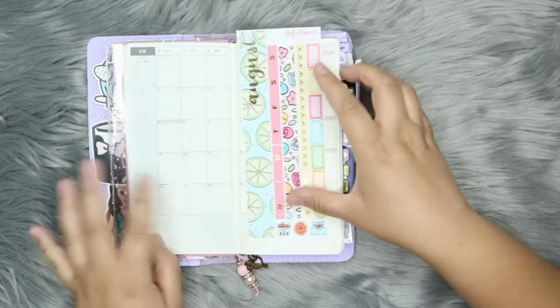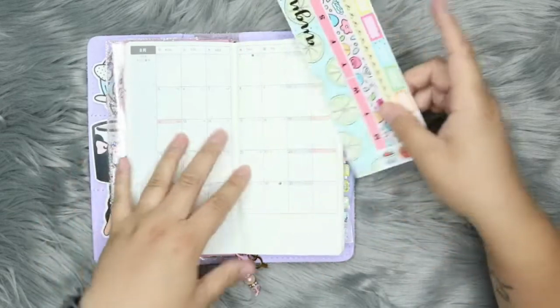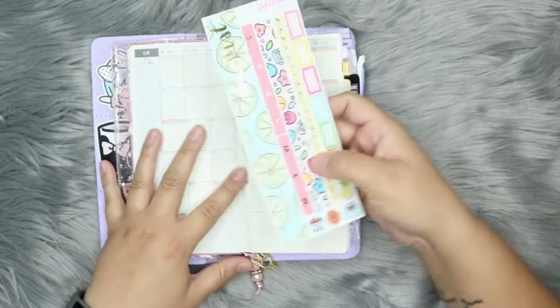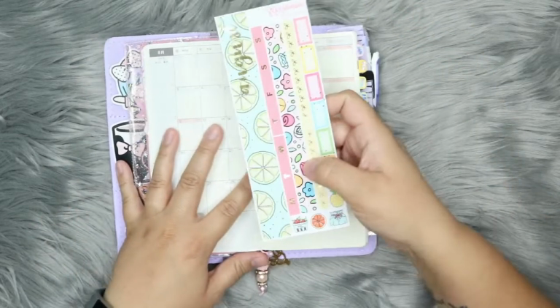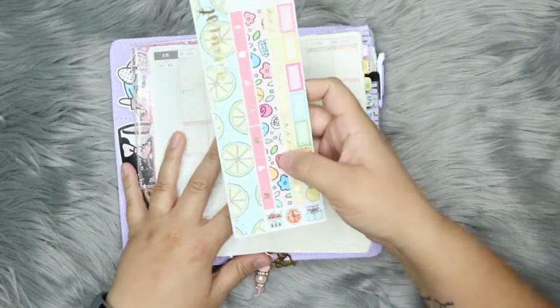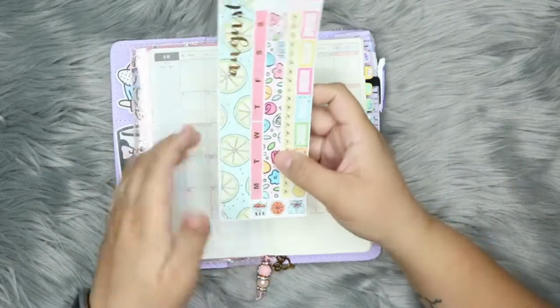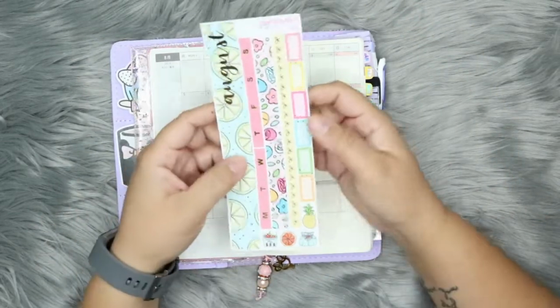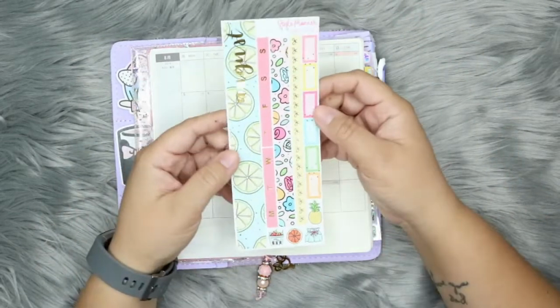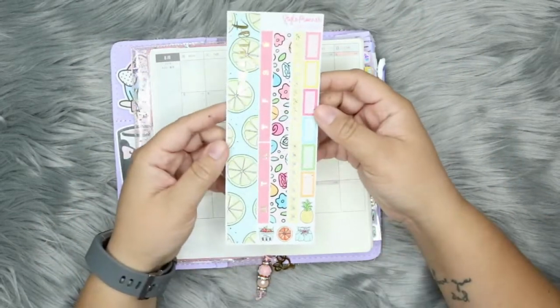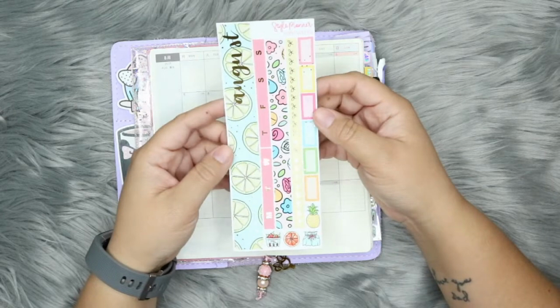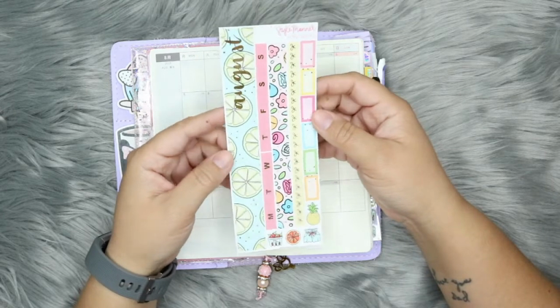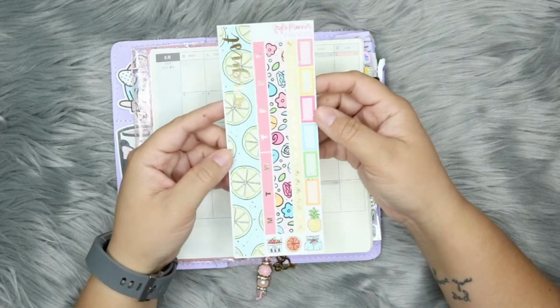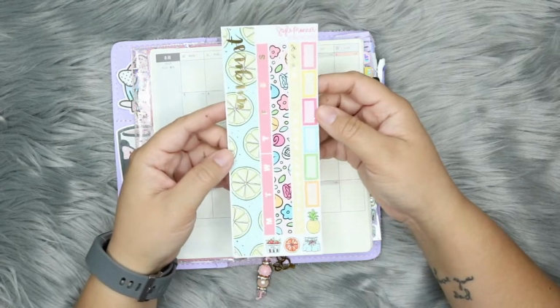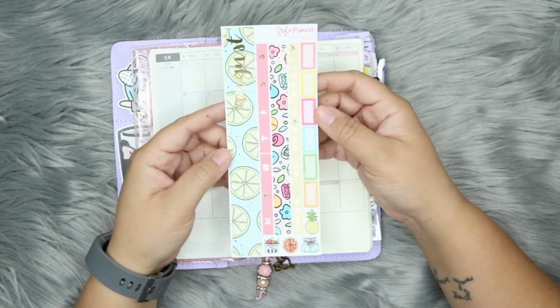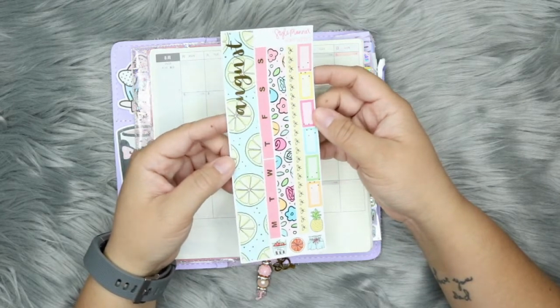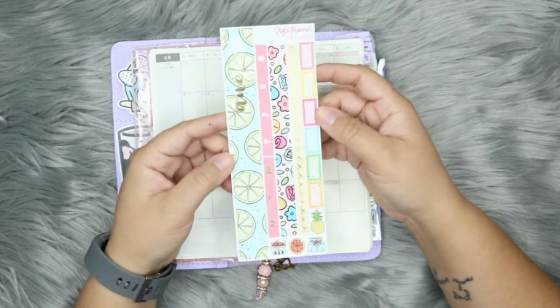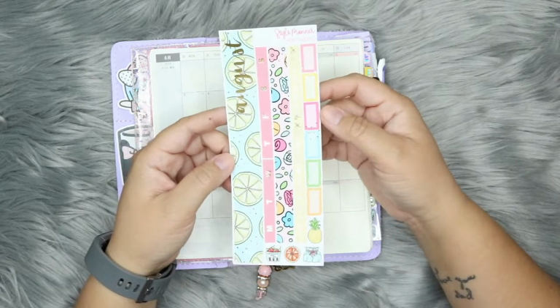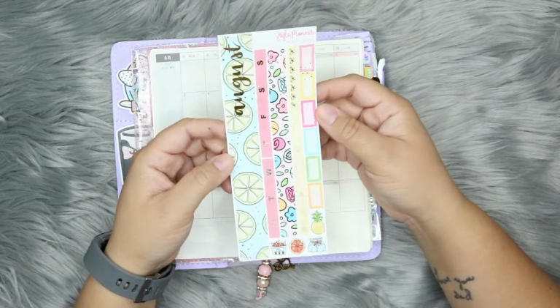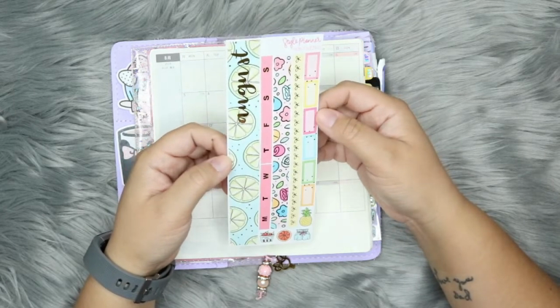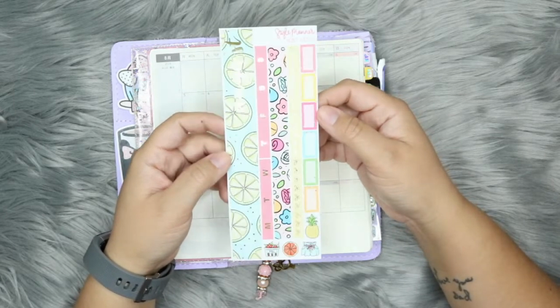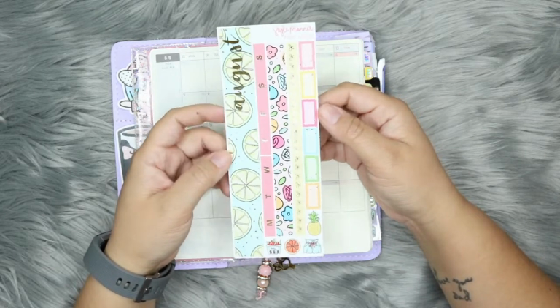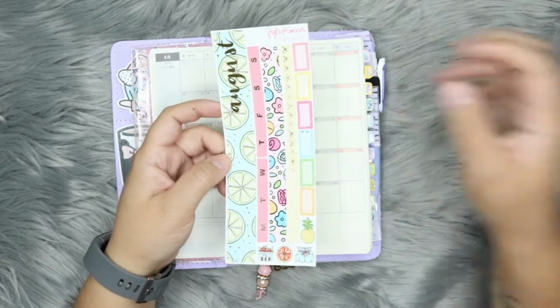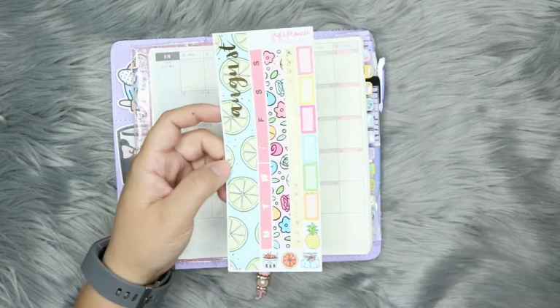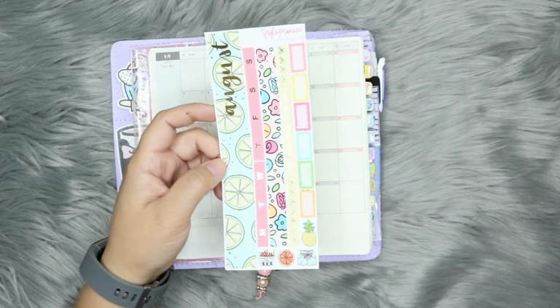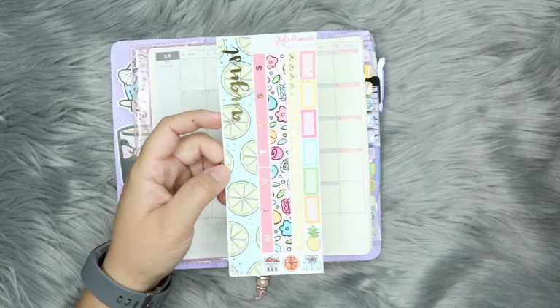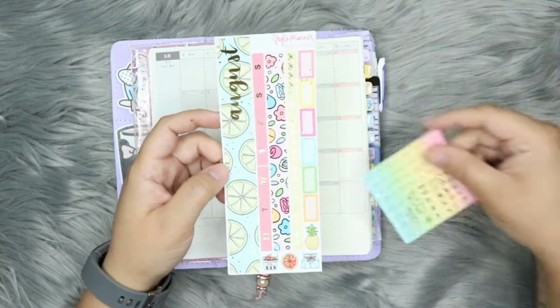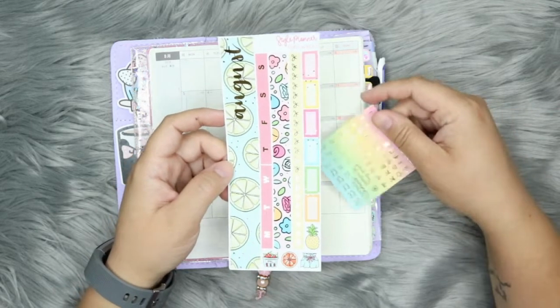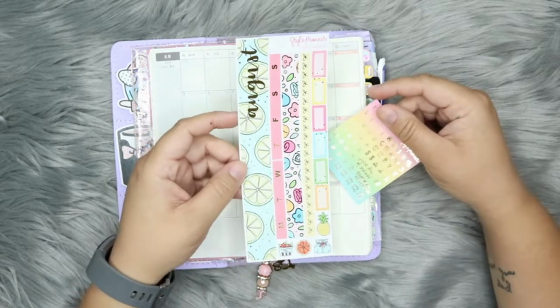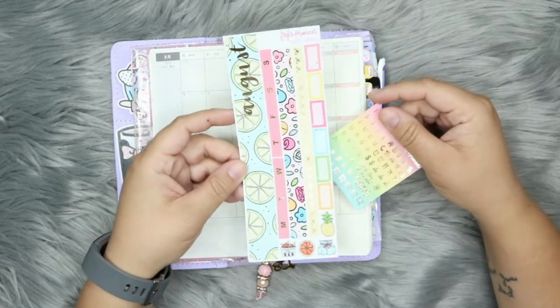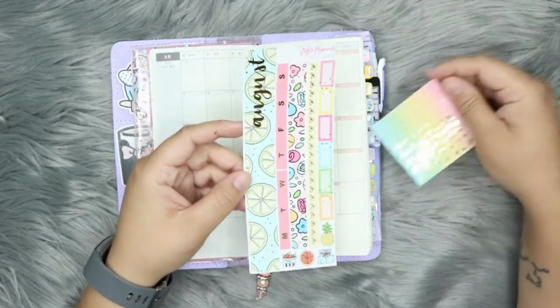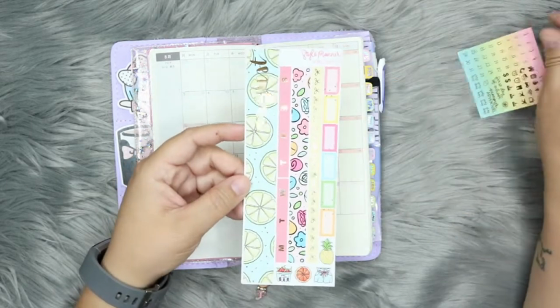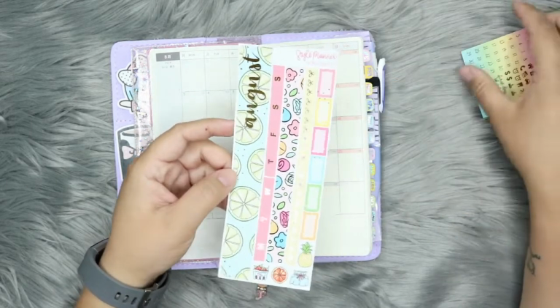I'm going to be using this kit — this is the August kit from the Style Planner. I do PR for her and my code is Shayna15 for 15% off. This is foiled, obviously gold foil.